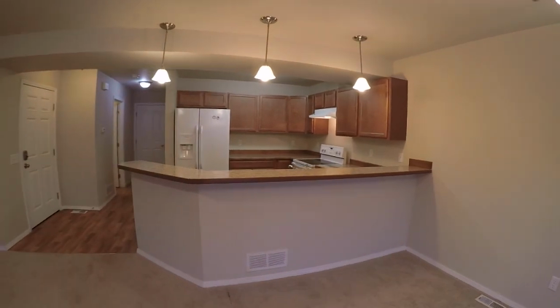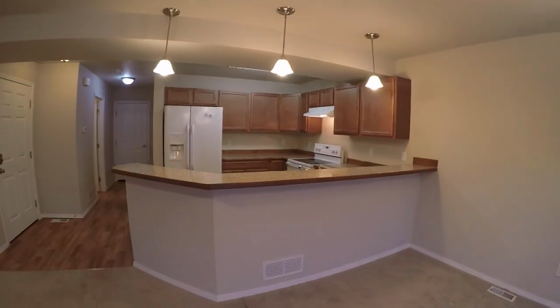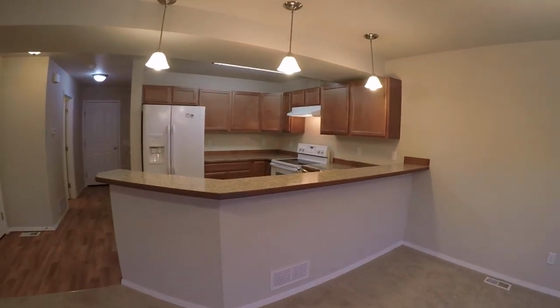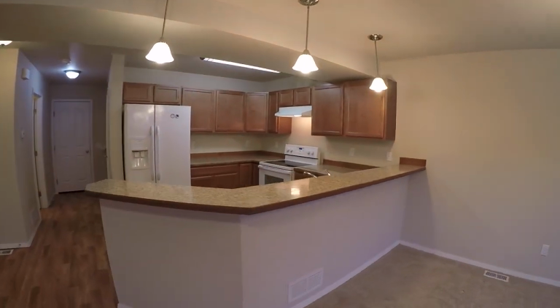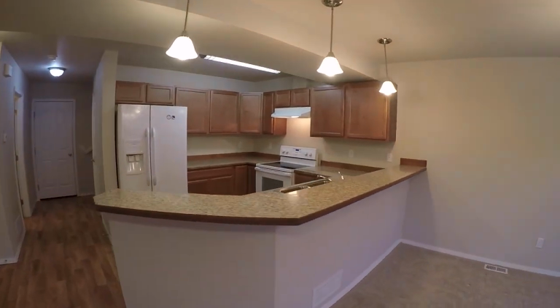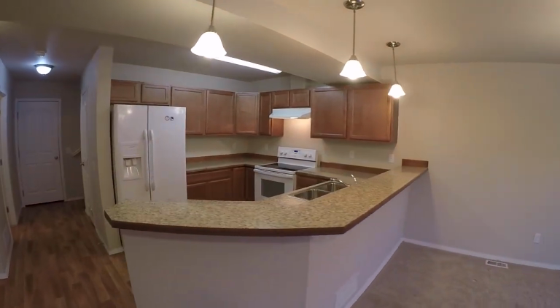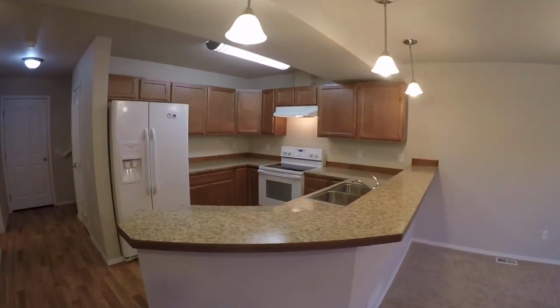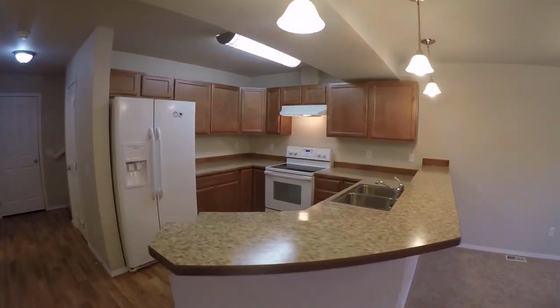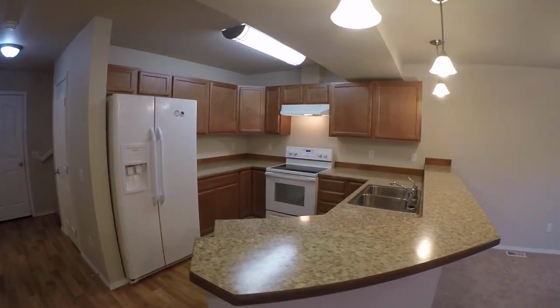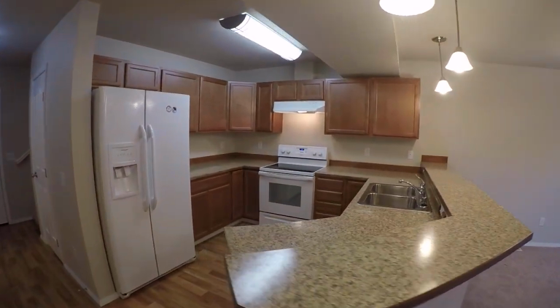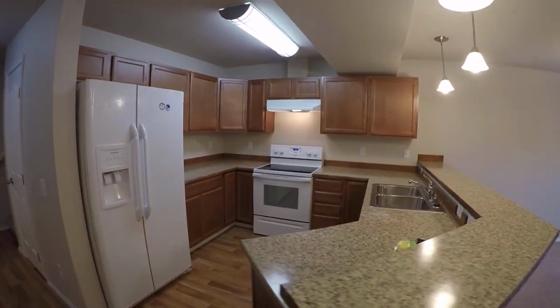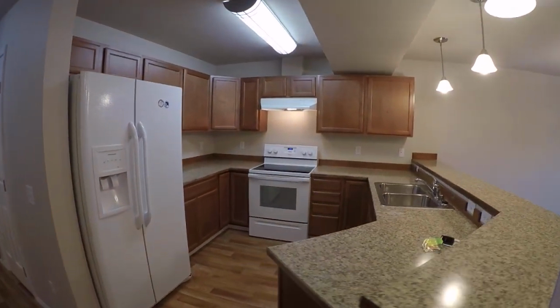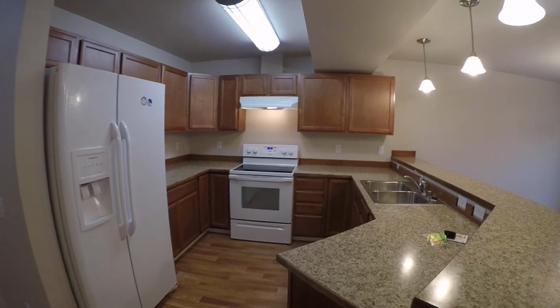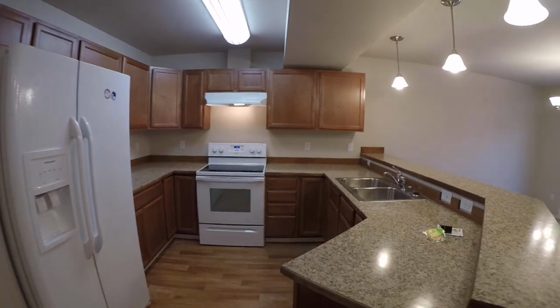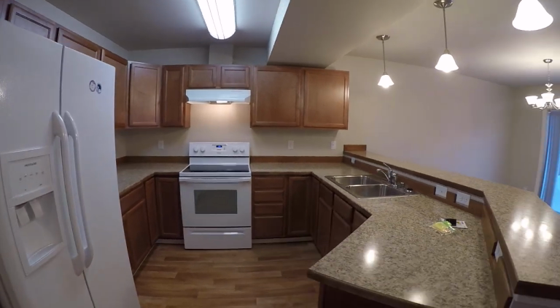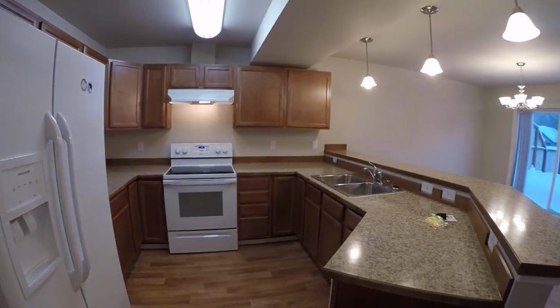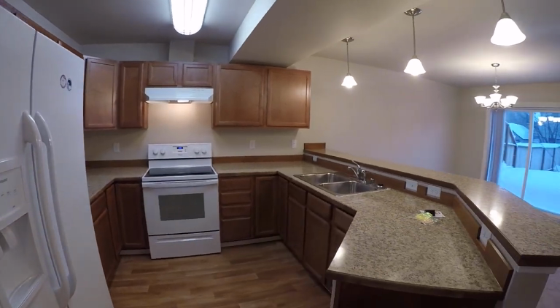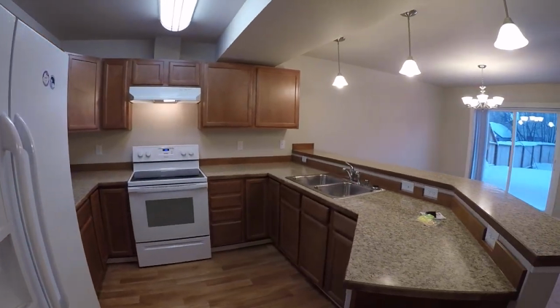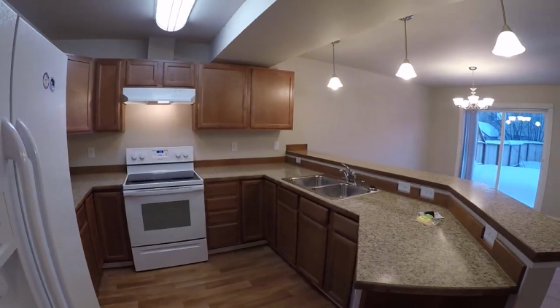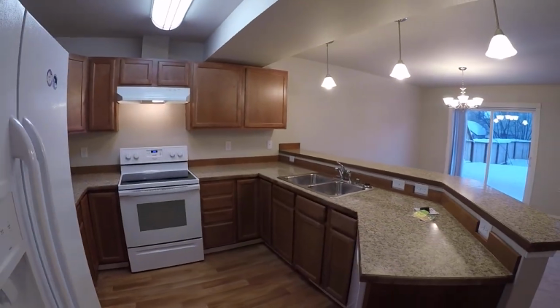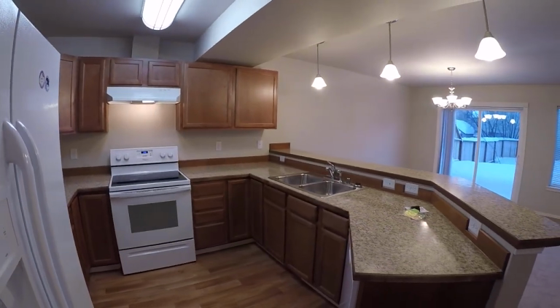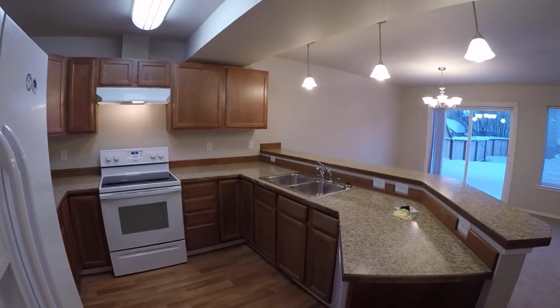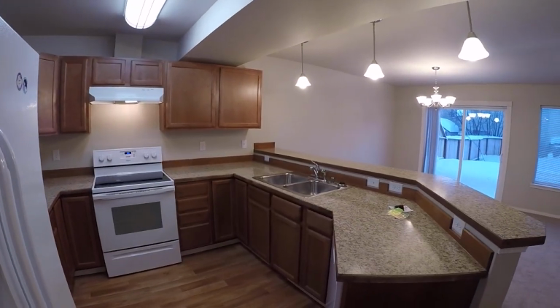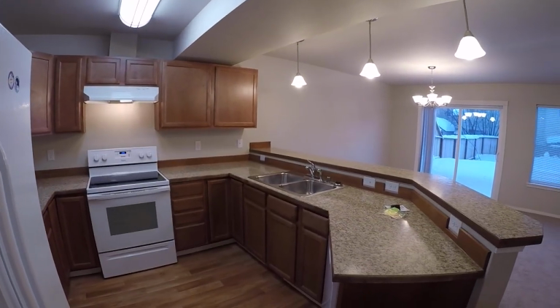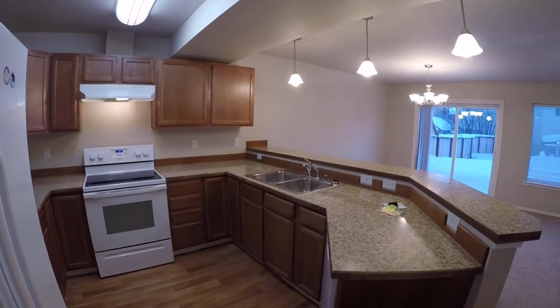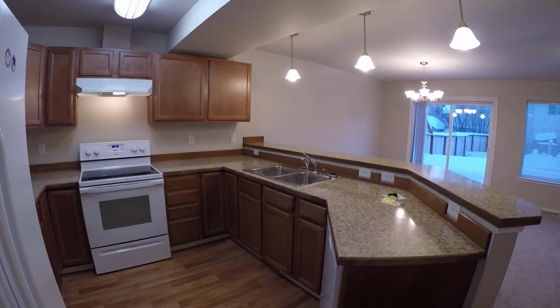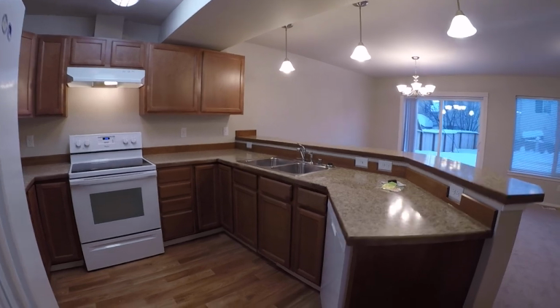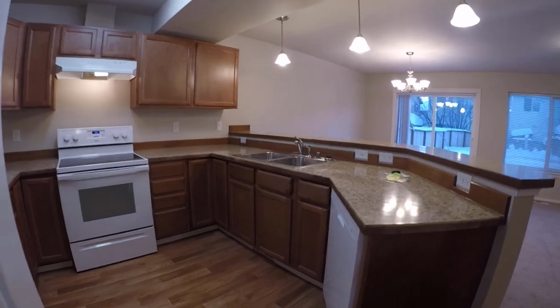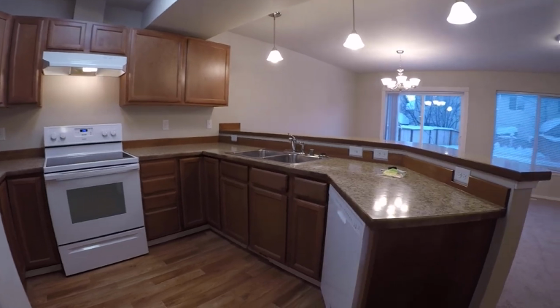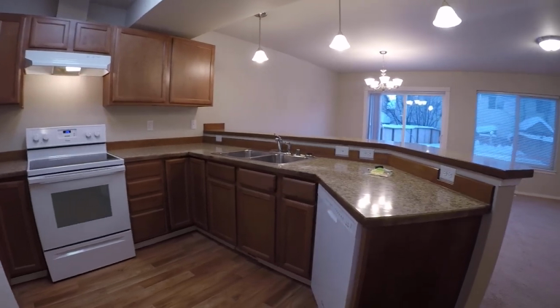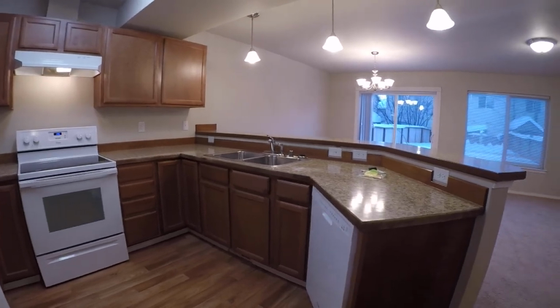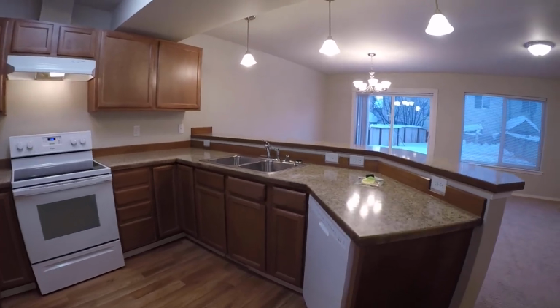Wrap-around breakfast bar, you've got the side-by-side fridge with ice maker, there's a glass top electric range with an over-the-range hood, dishwasher right there, and double sink.